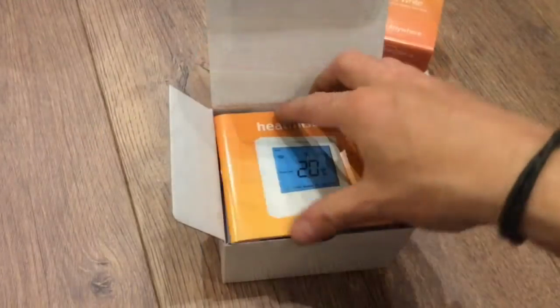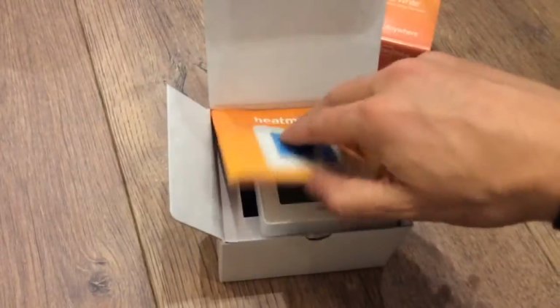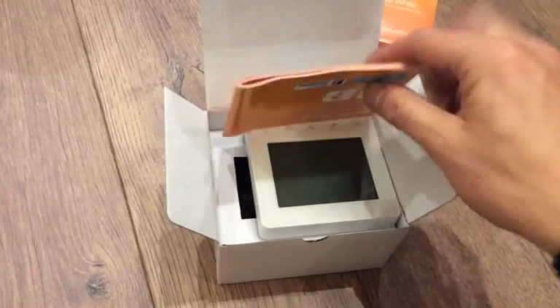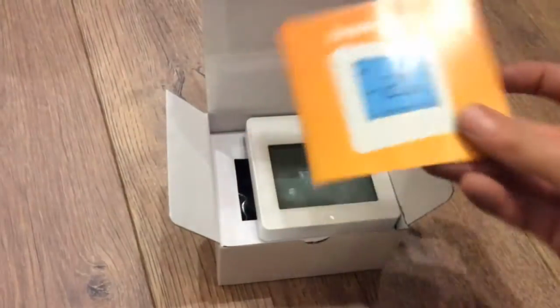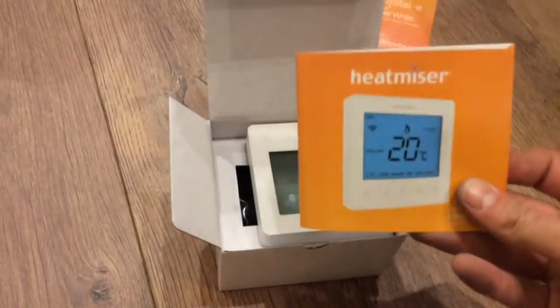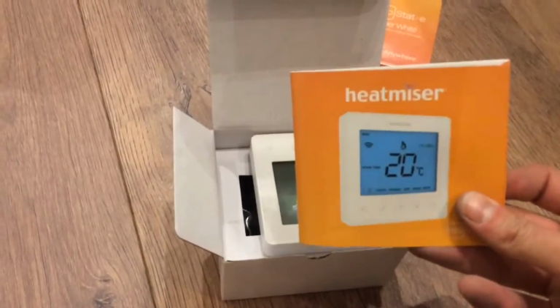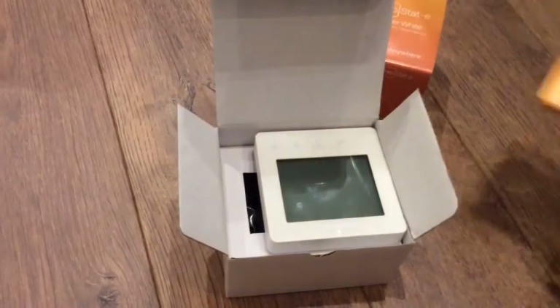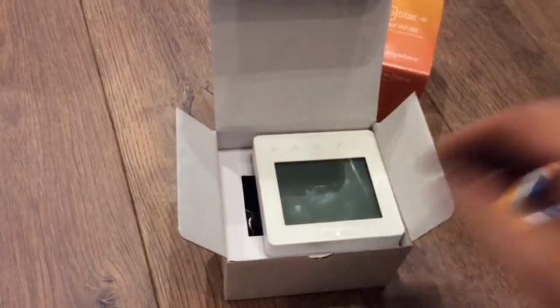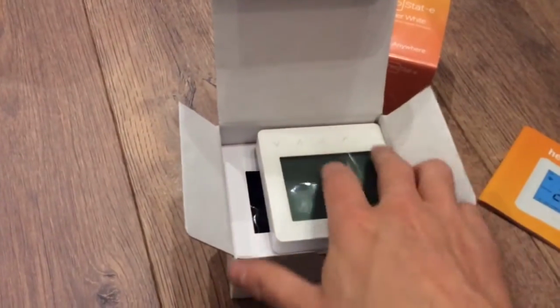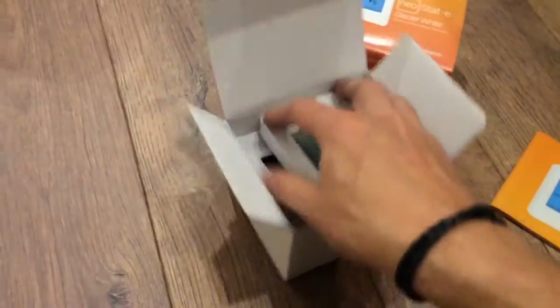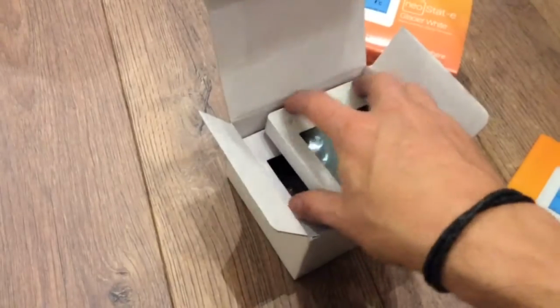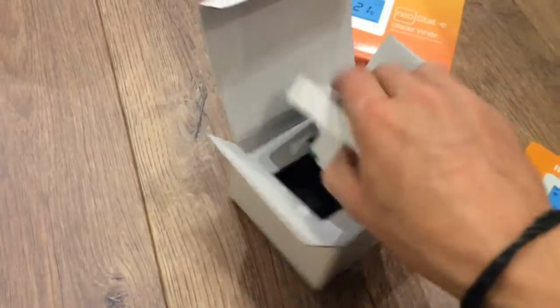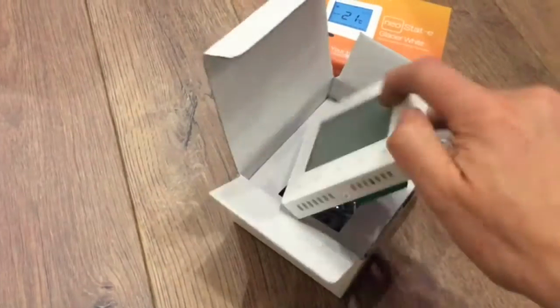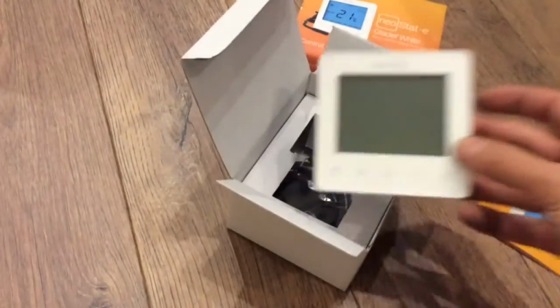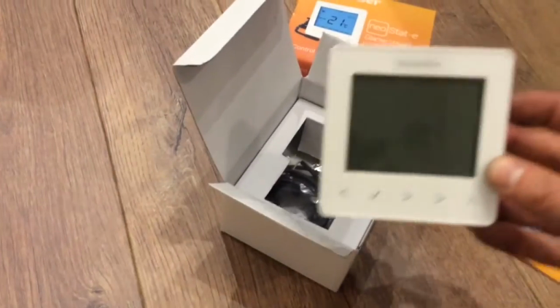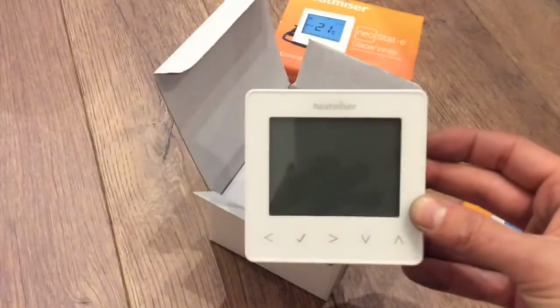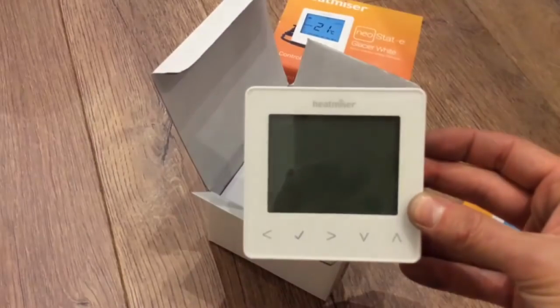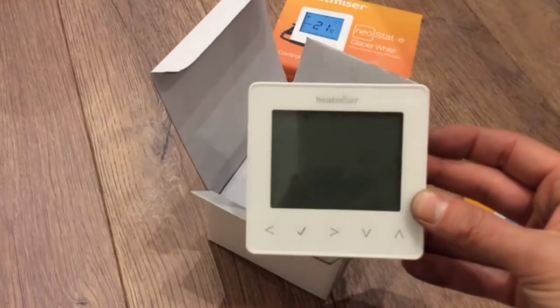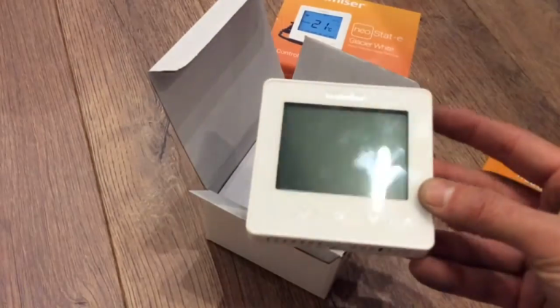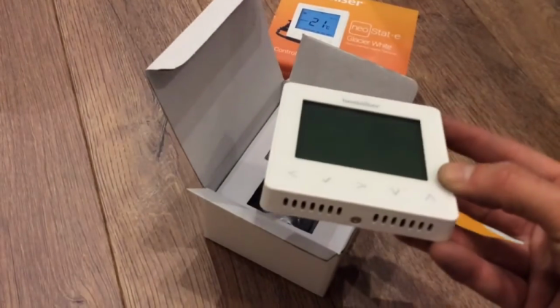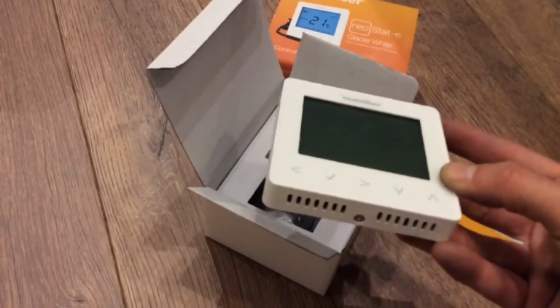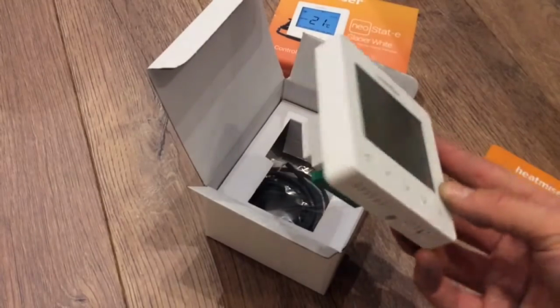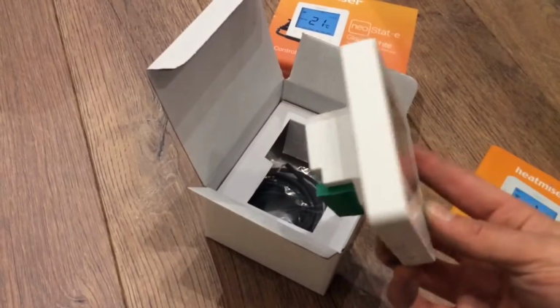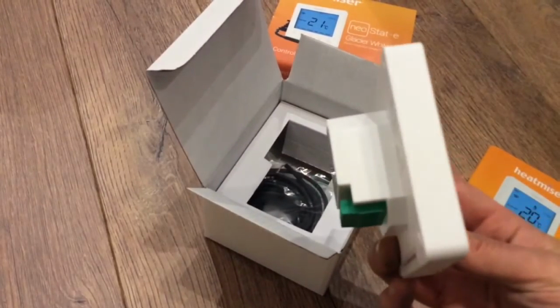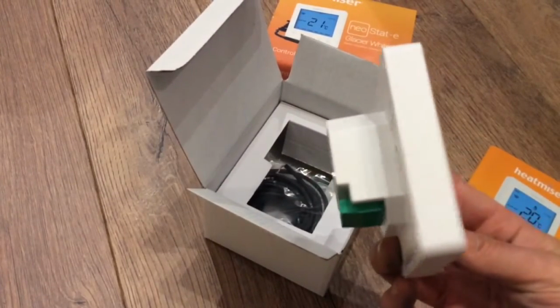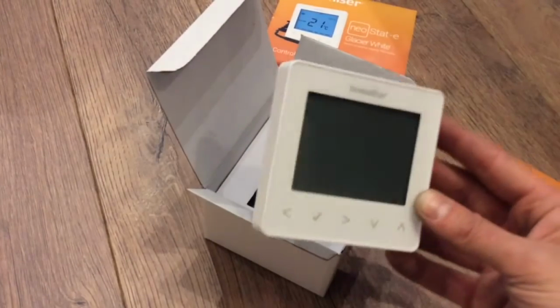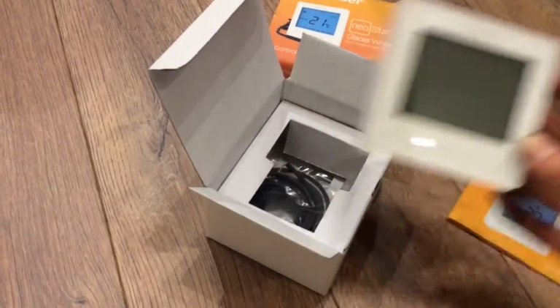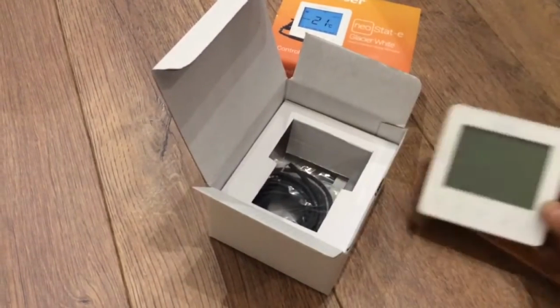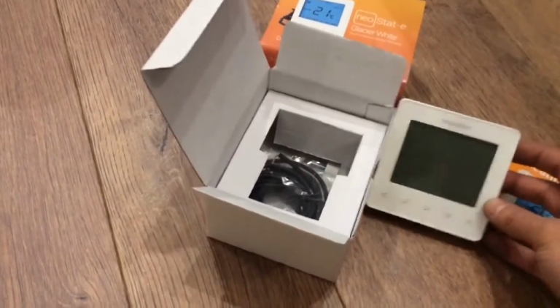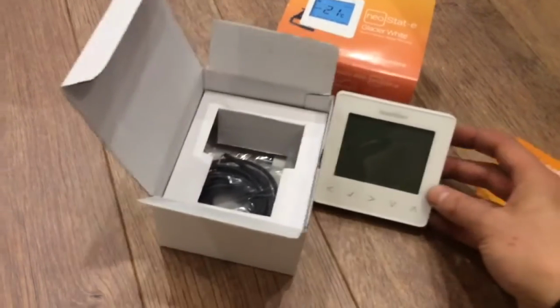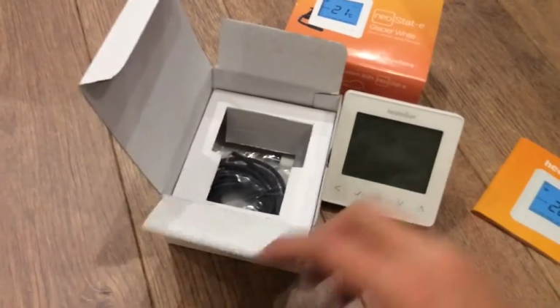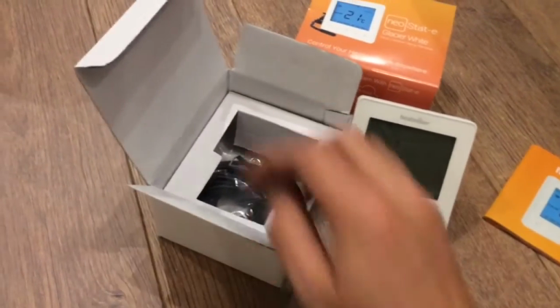Let's open the box. The first thing you get is an instructional leaflet, plus the Heatmiser Neostat E itself. These come in a variety of colours — this one's just the traditional white colour. We'll have a proper look at that later.